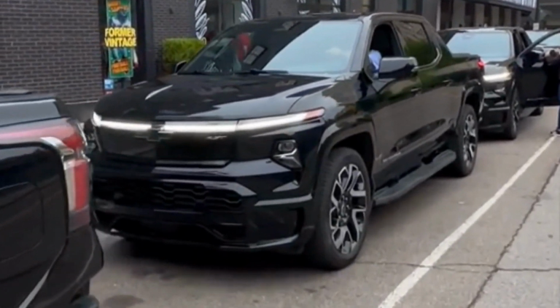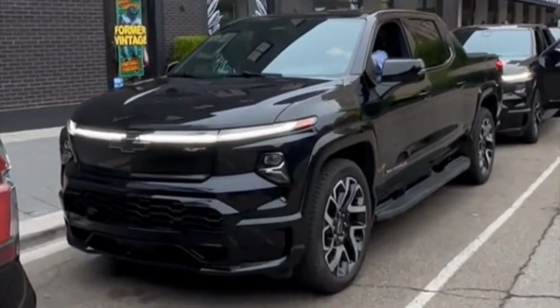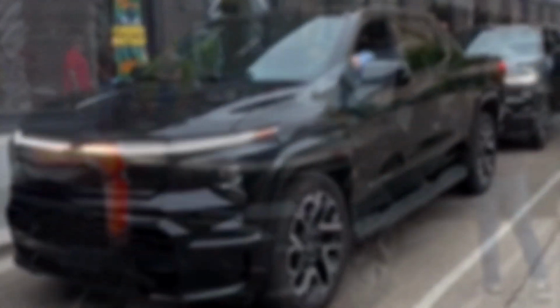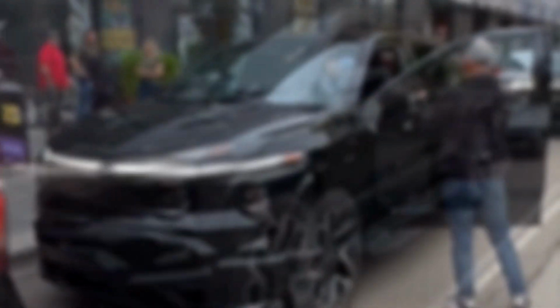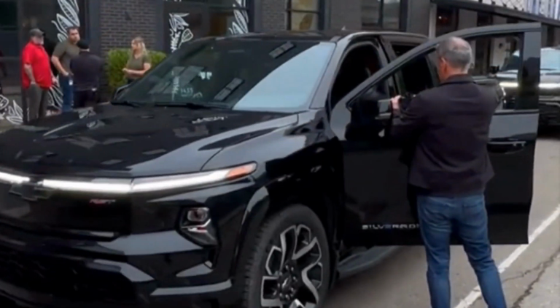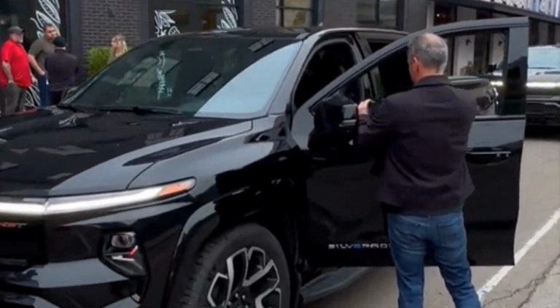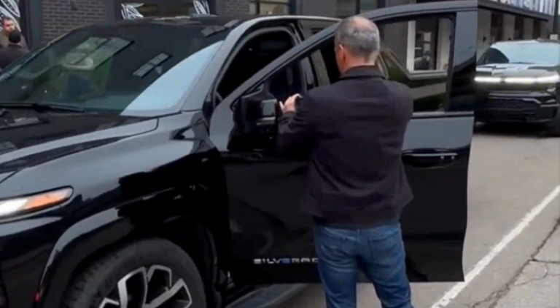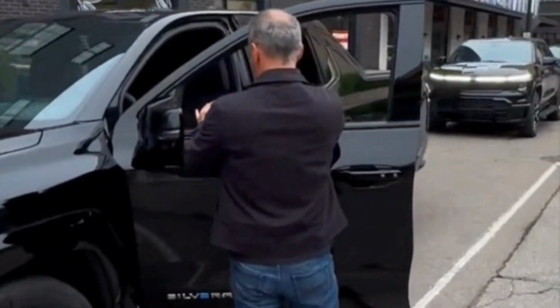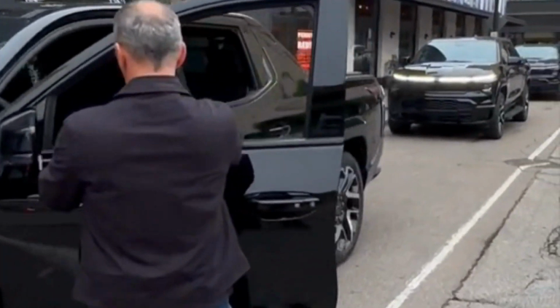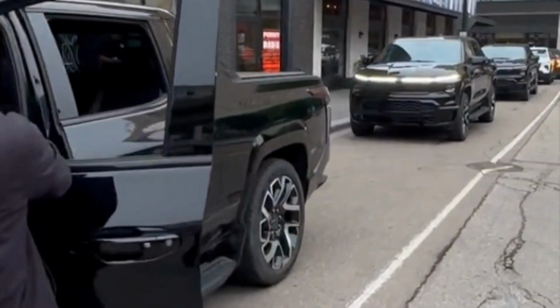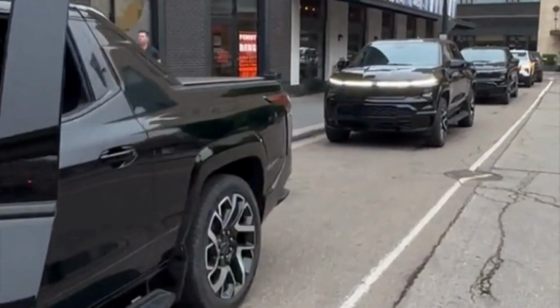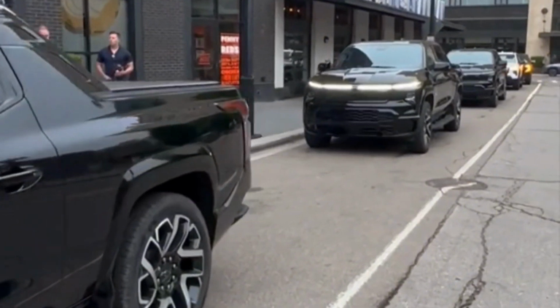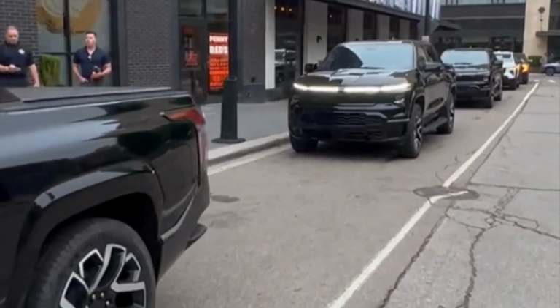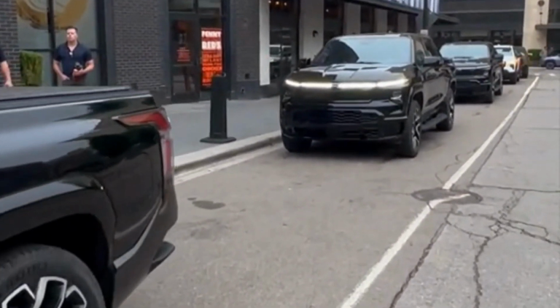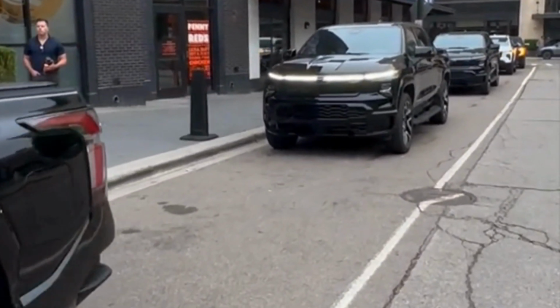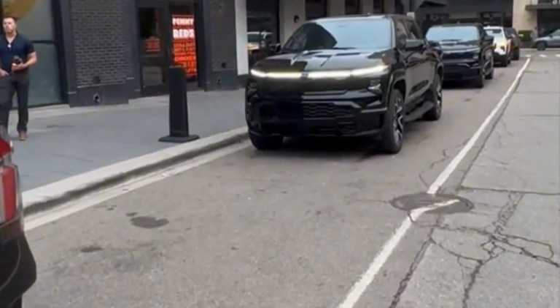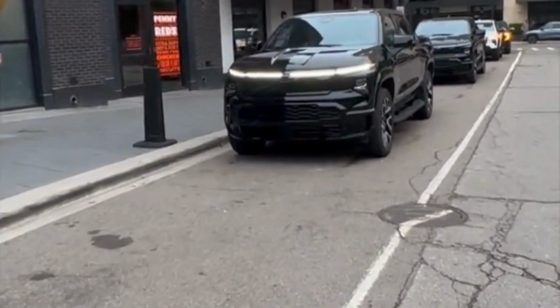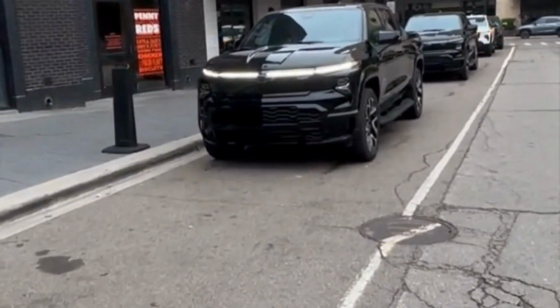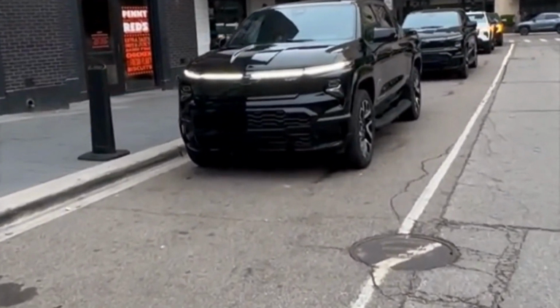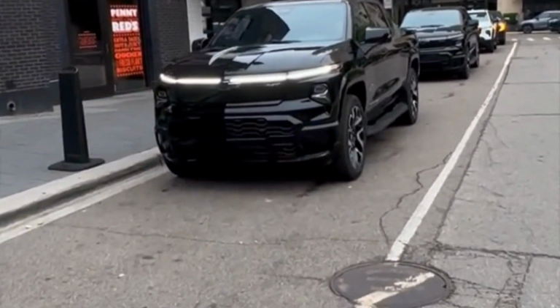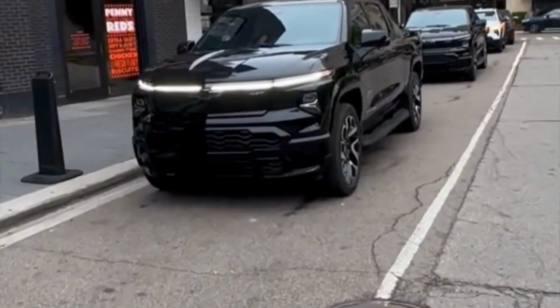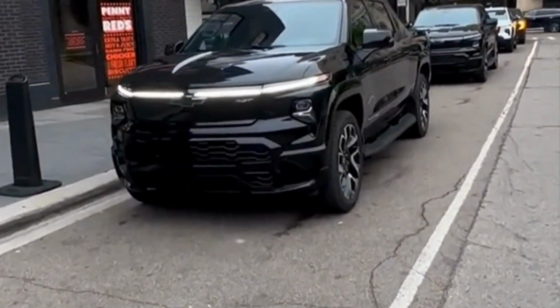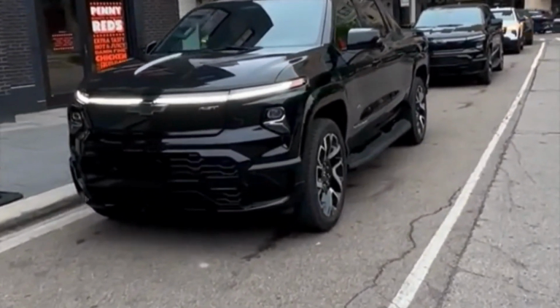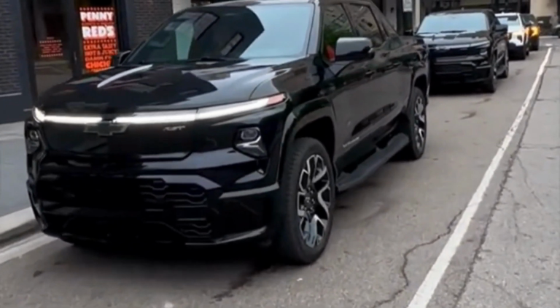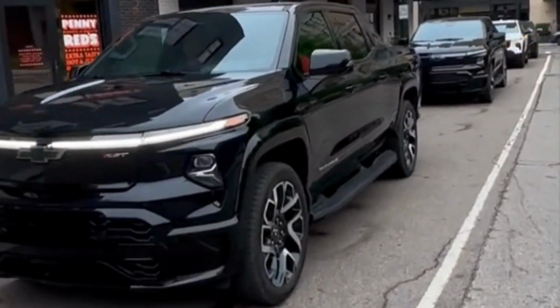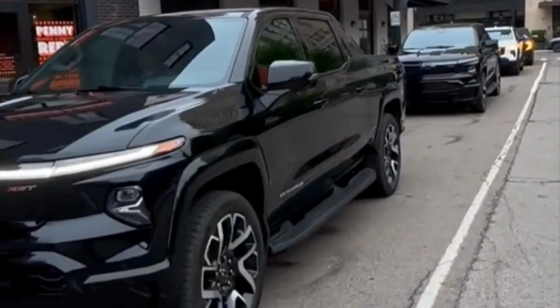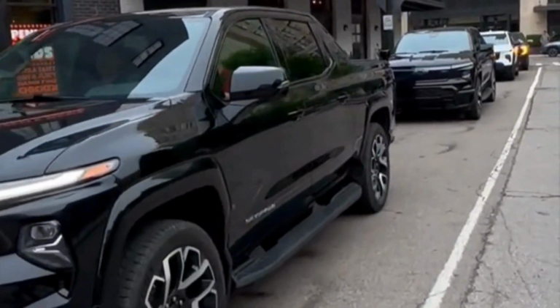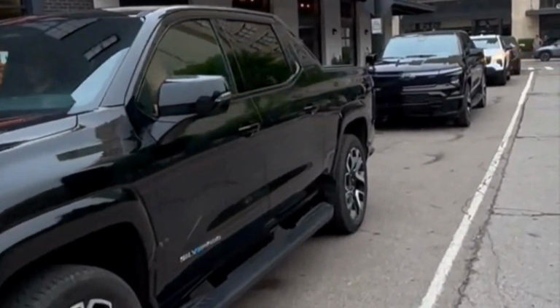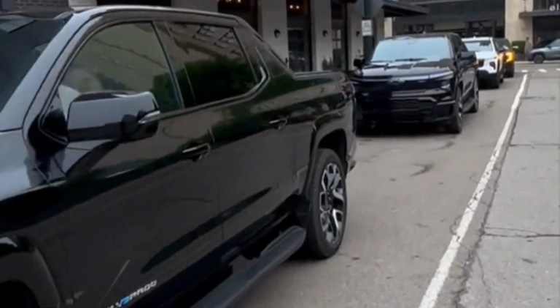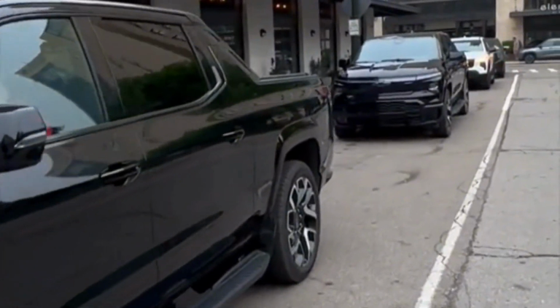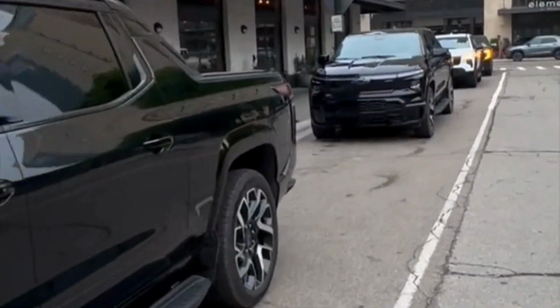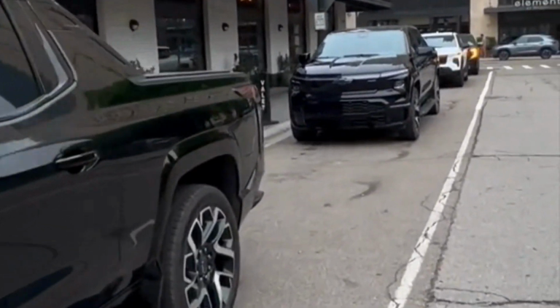The Silverado EV can also power your home during an outage. Doing so requires buying Chevy's home charger and vehicle-to-home enablement kit. When so equipped, the Silverado EV's battery has enough juice to run a typical home for about a week, but those interested should consider the lower cost of a home natural gas generator.